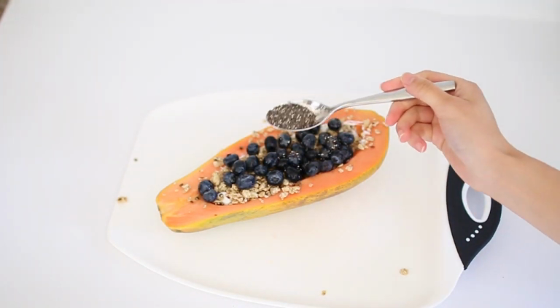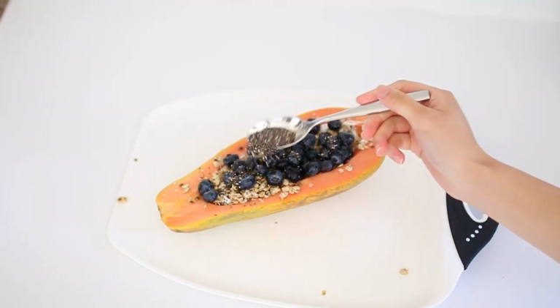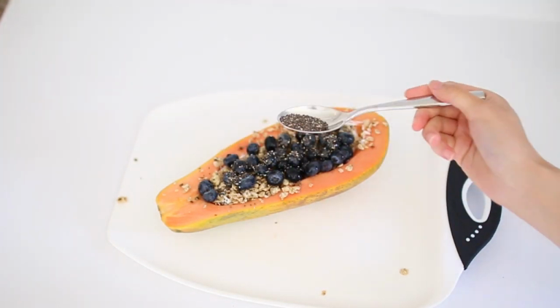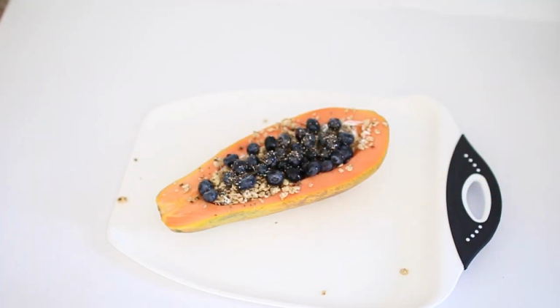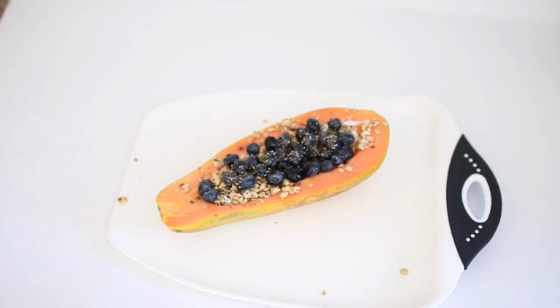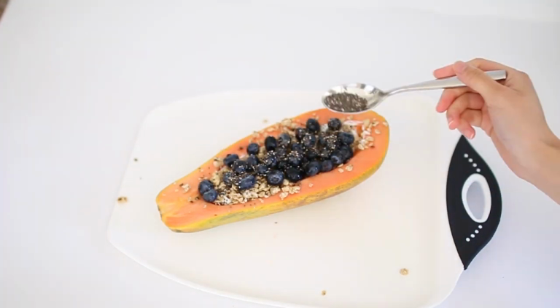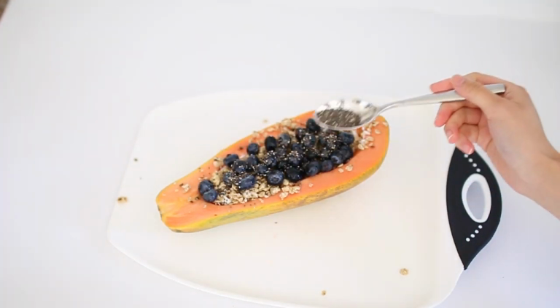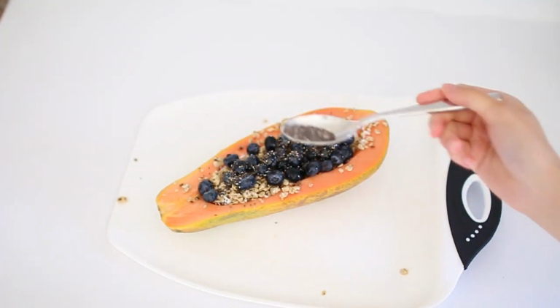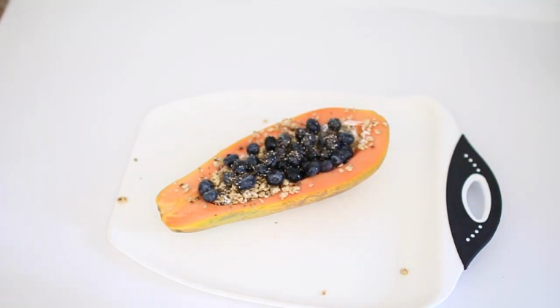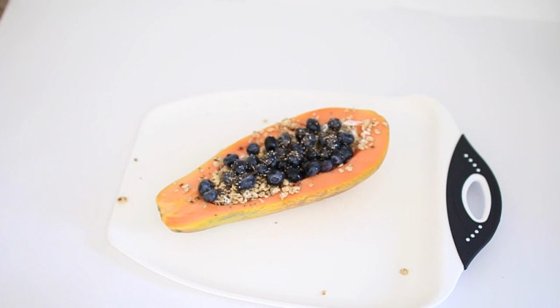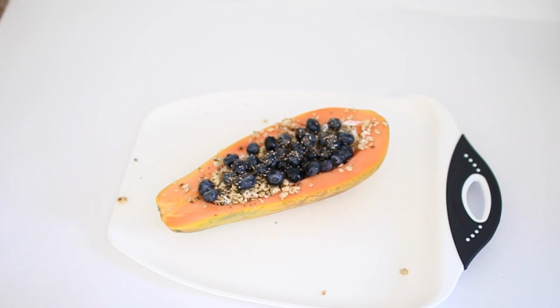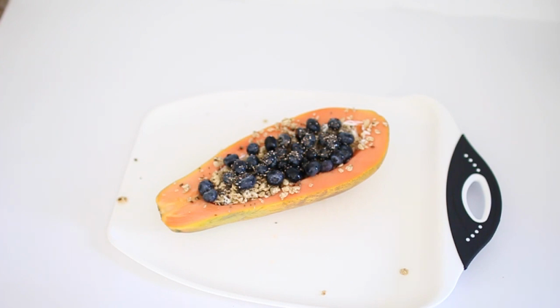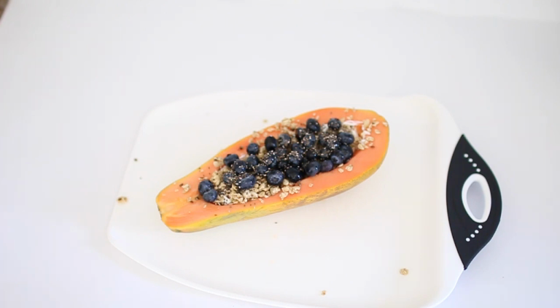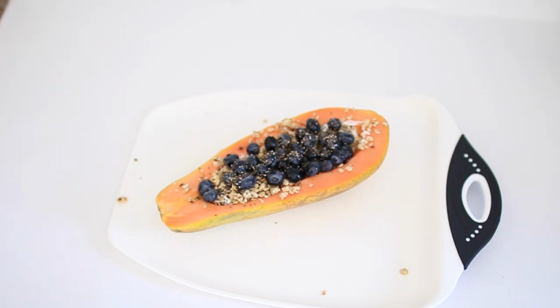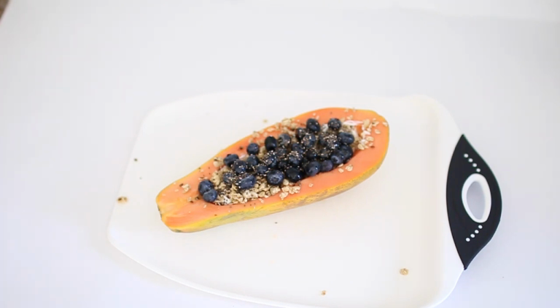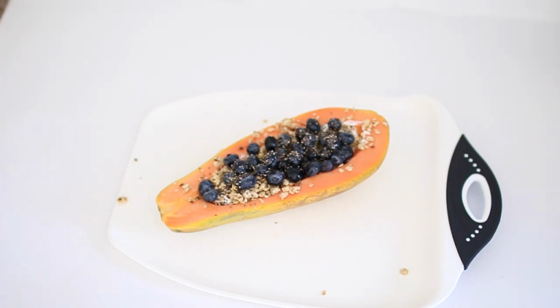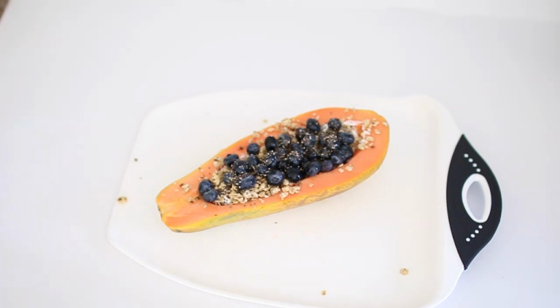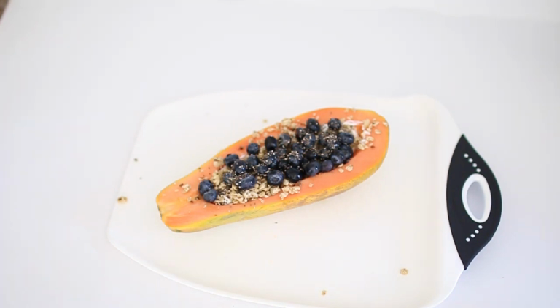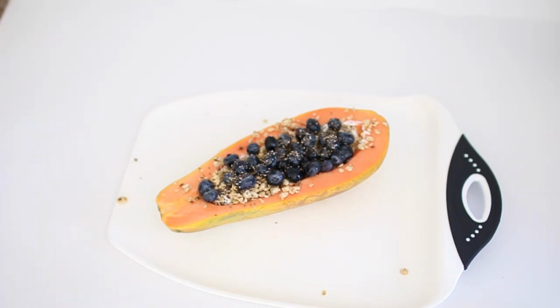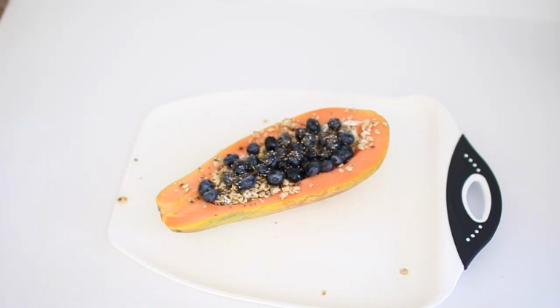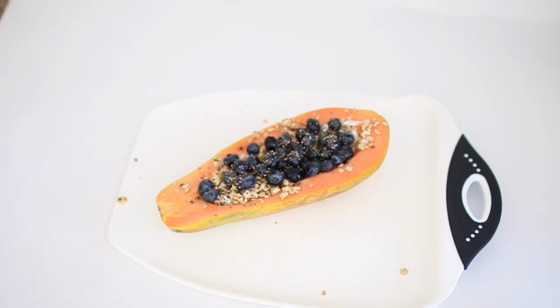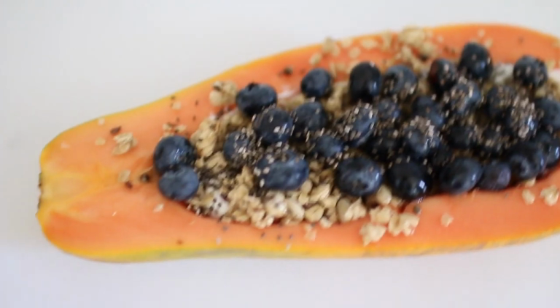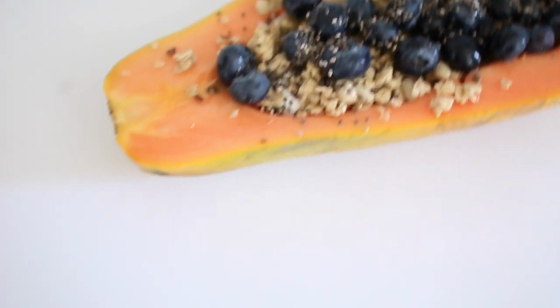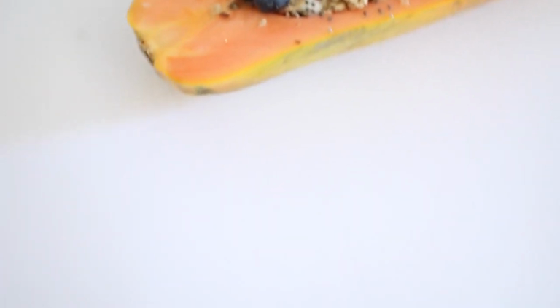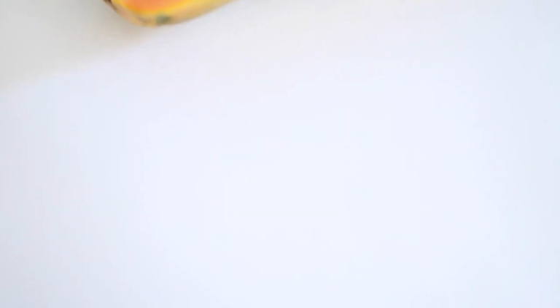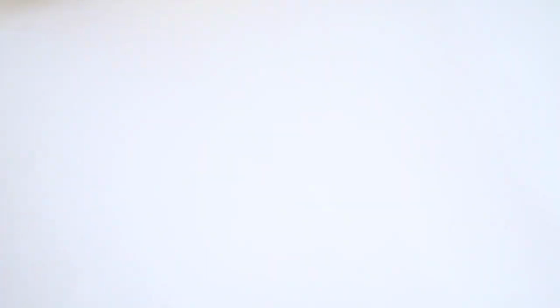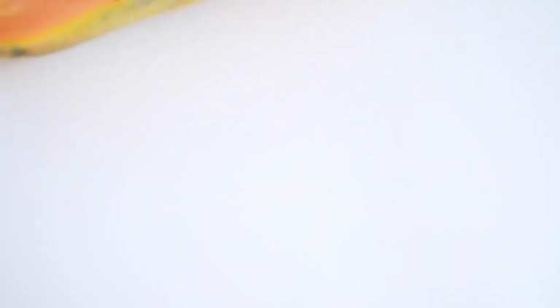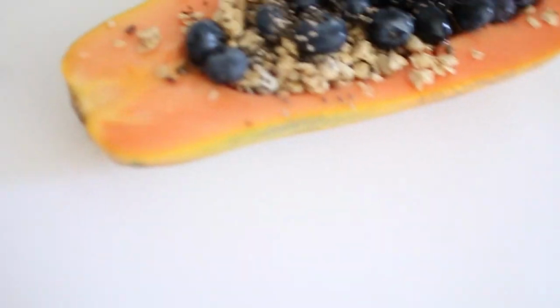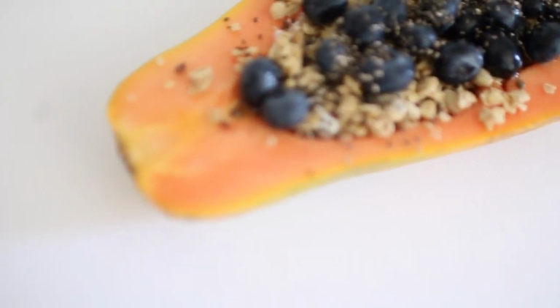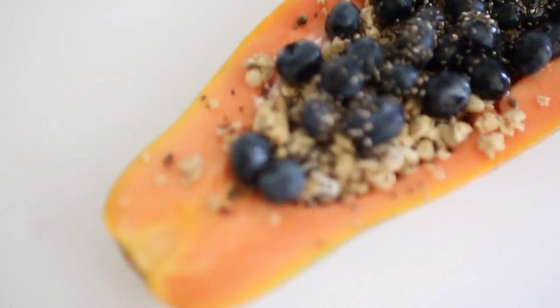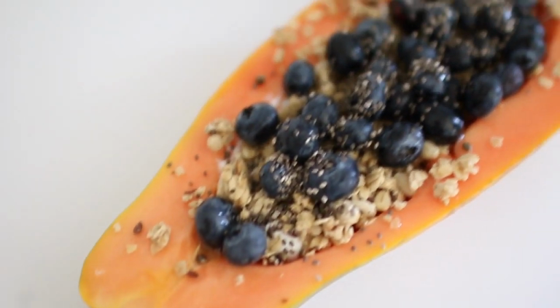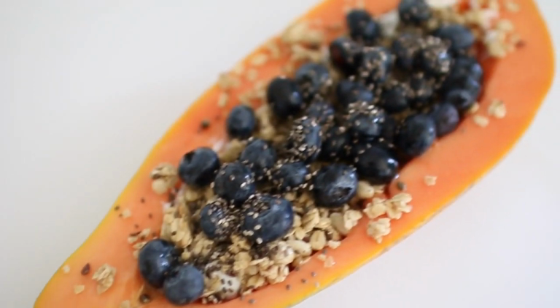I totally forgot to put the banana in because it was sitting on top of the stove, so sorry about that — but it's up to you if you'd like to put the banana in or not. It tastes just as good without it.